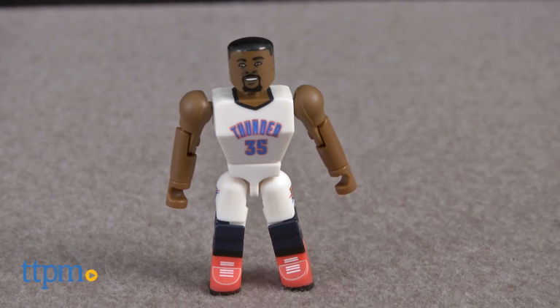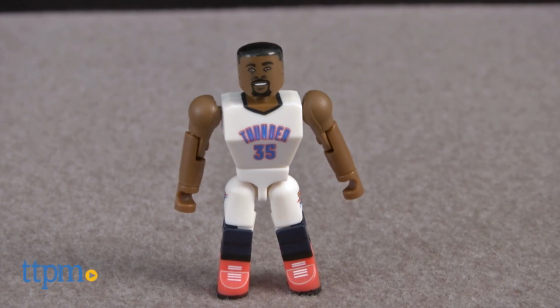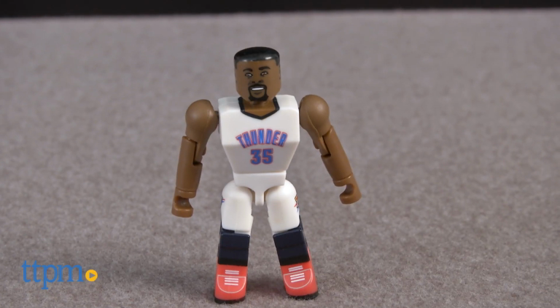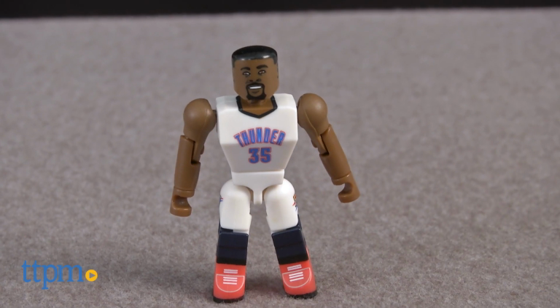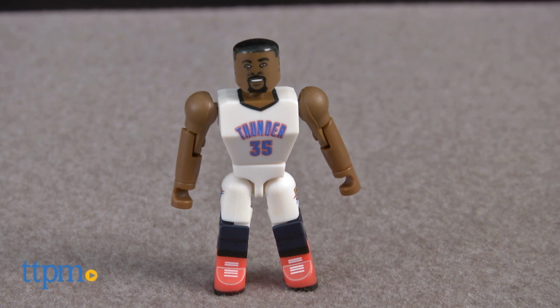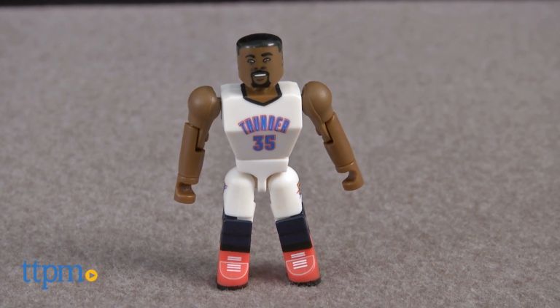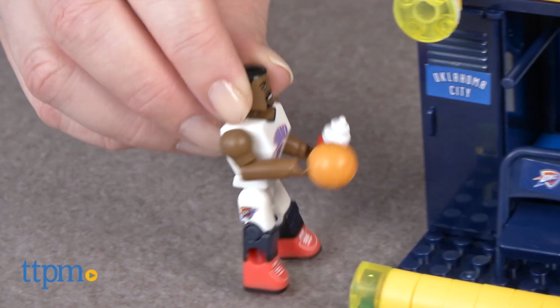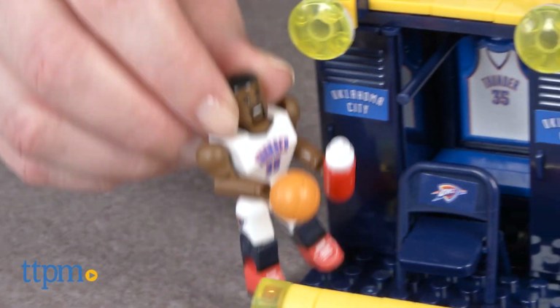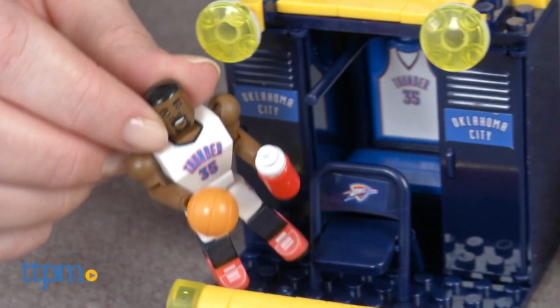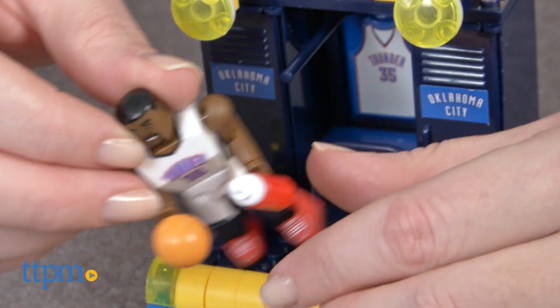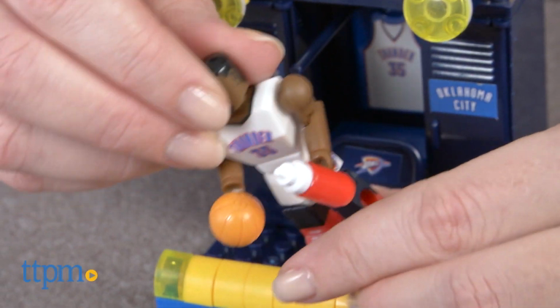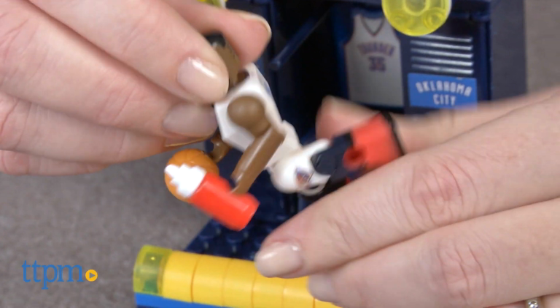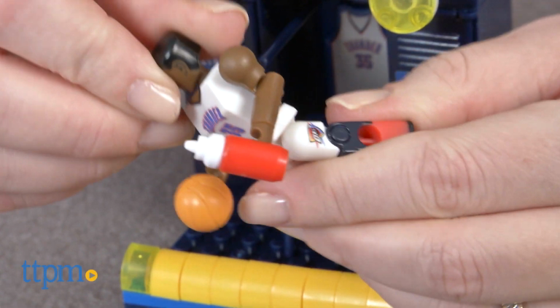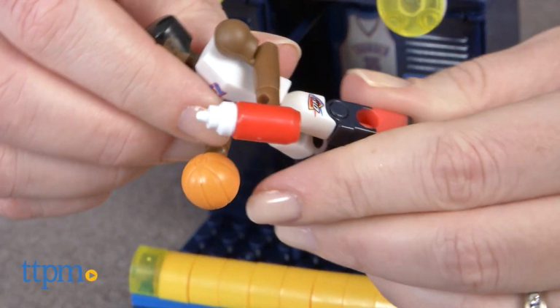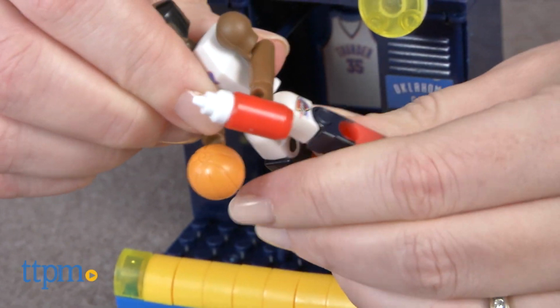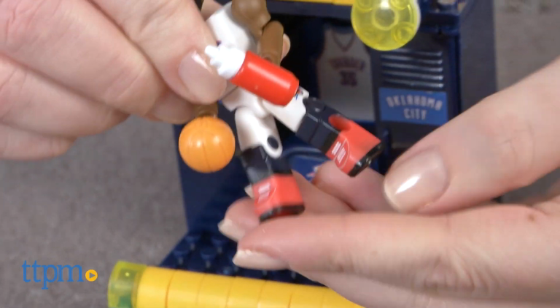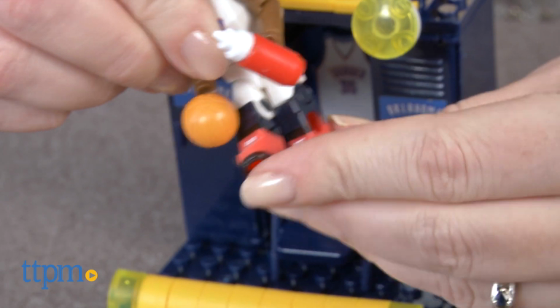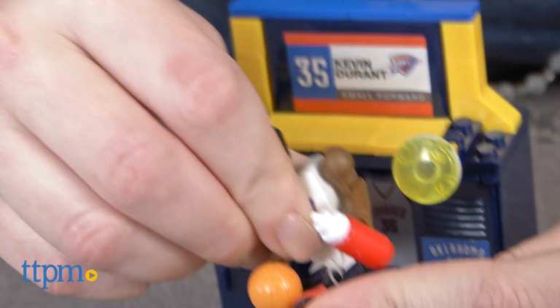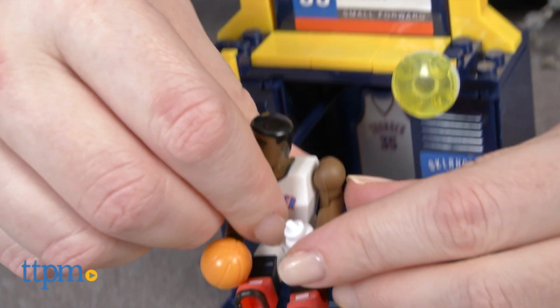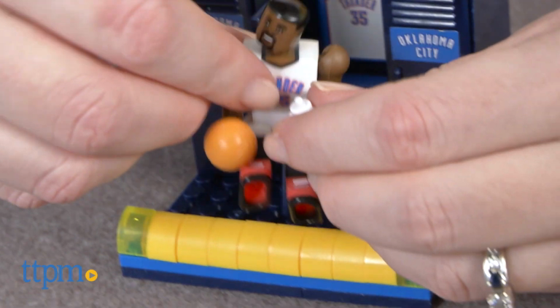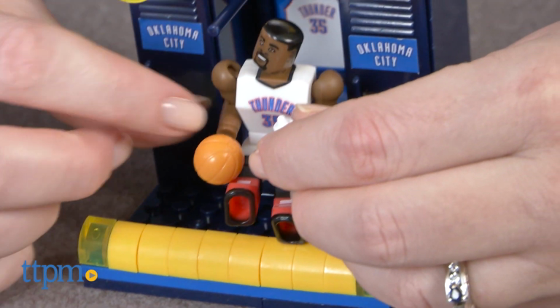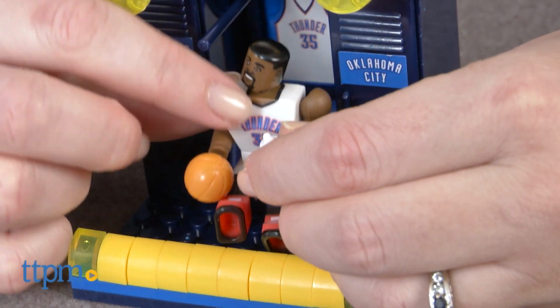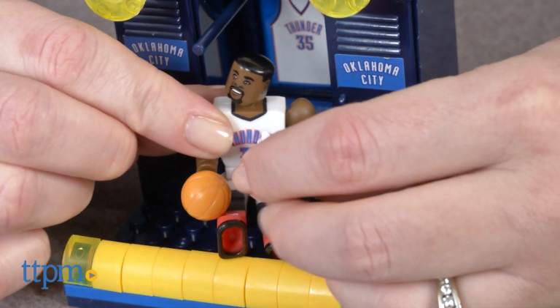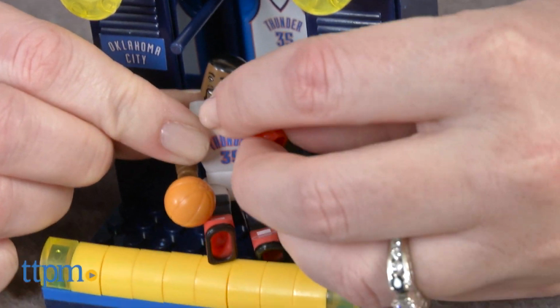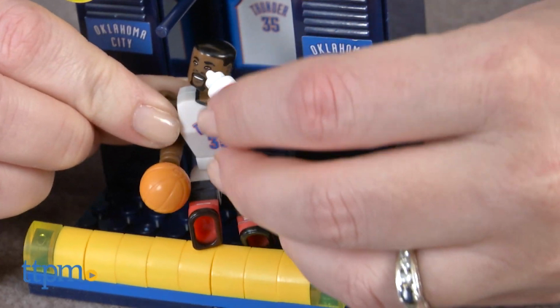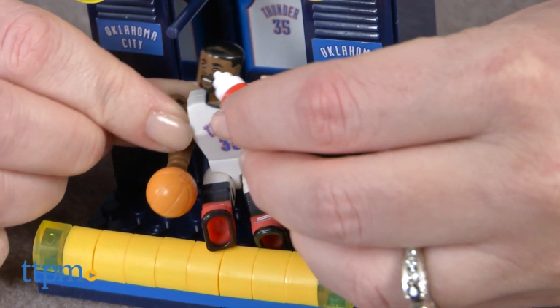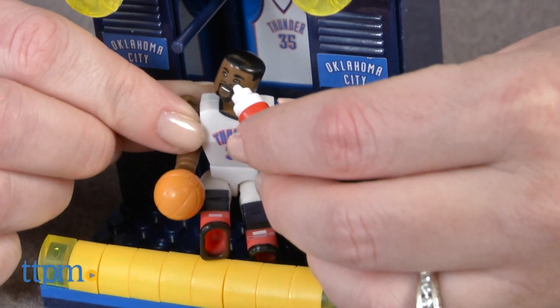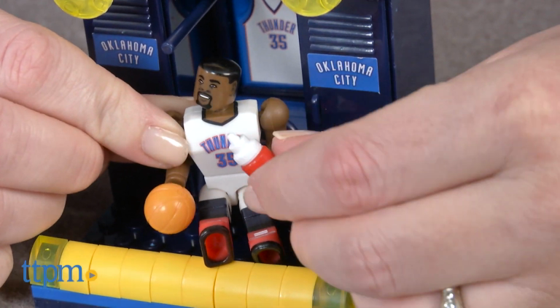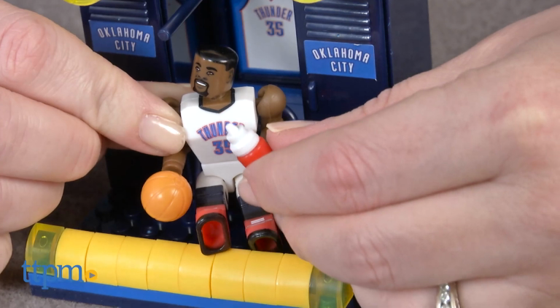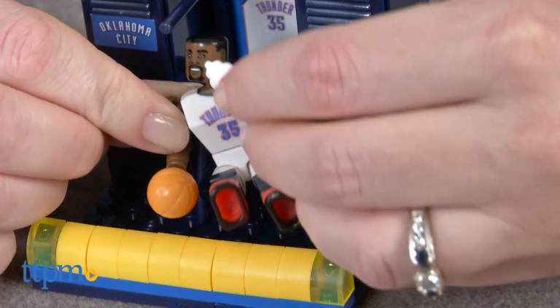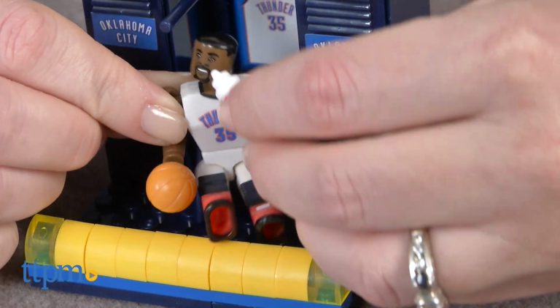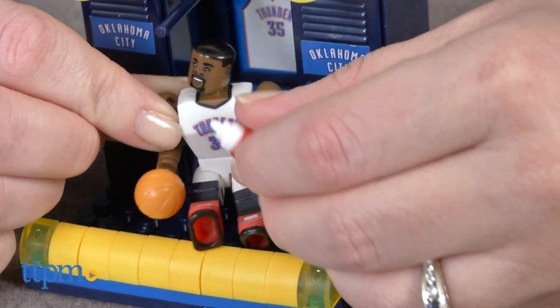NBA fans ages 6 and up will like collecting one of their favorite NBA players in this mini buildable form. It looks cool on display, but it will also engage kids in imaginative play. This small set makes a fun addition to some of the larger C3 NBA sets sold separately.